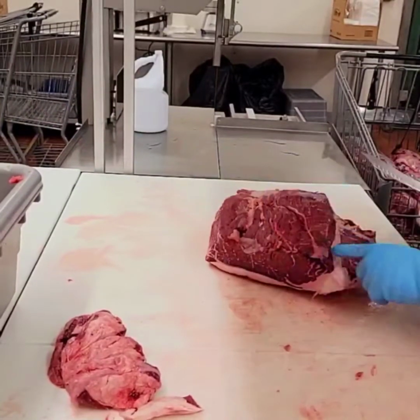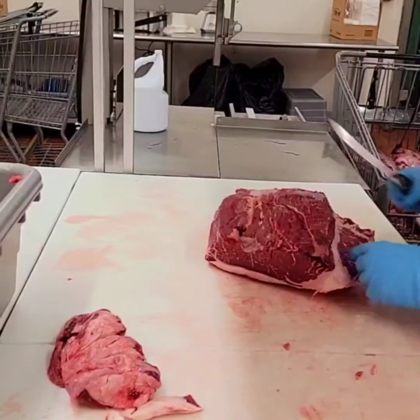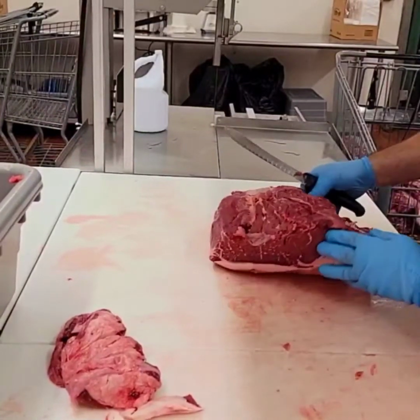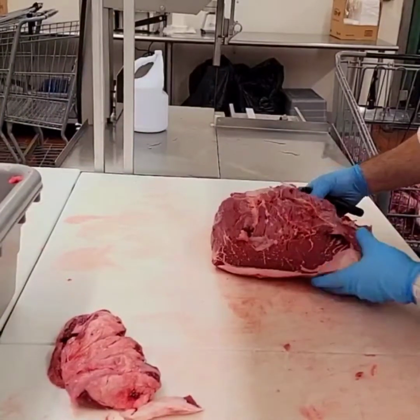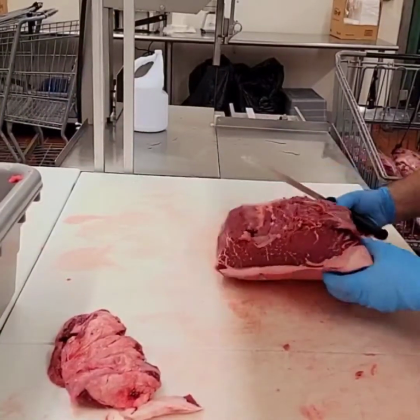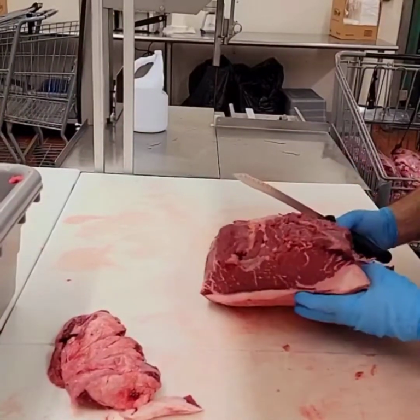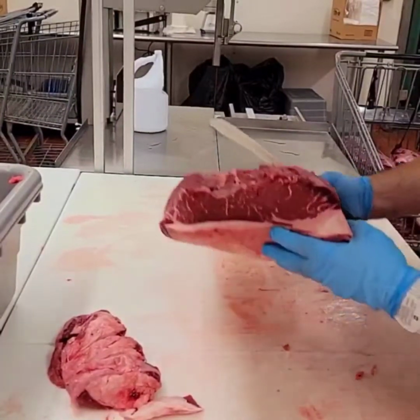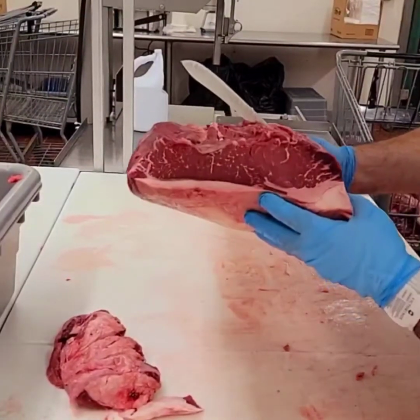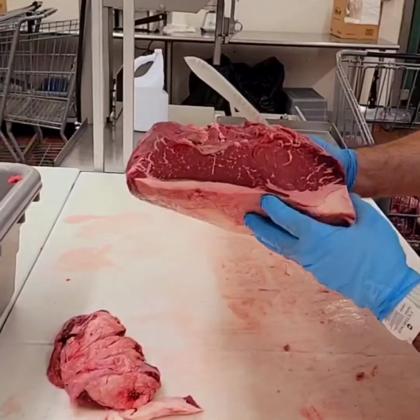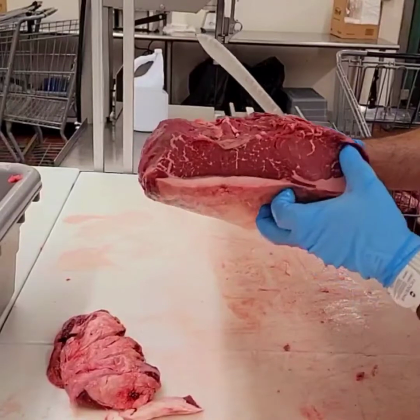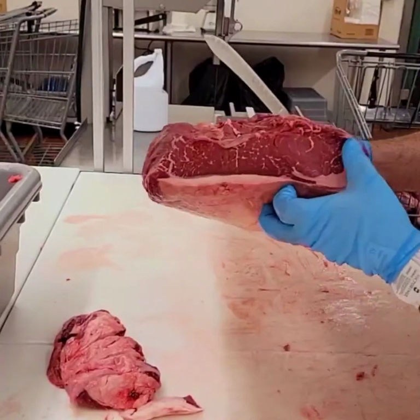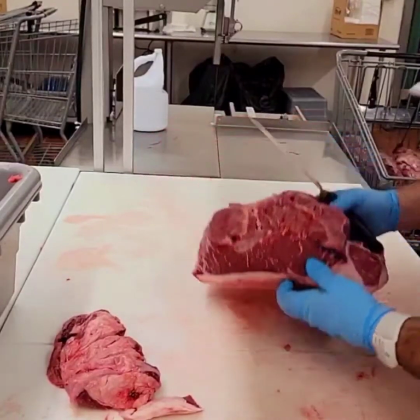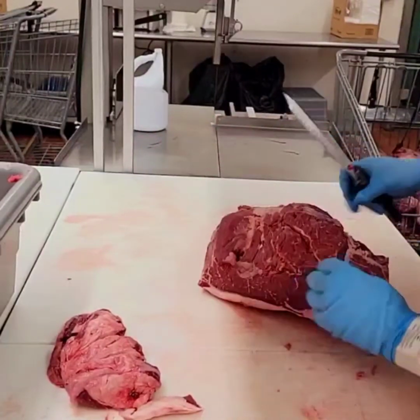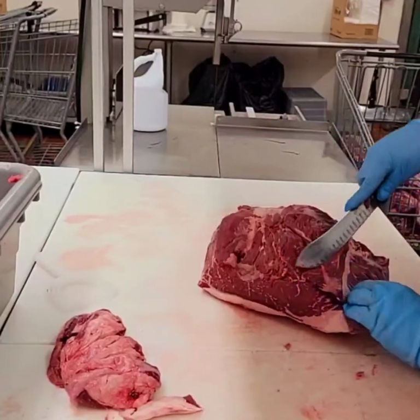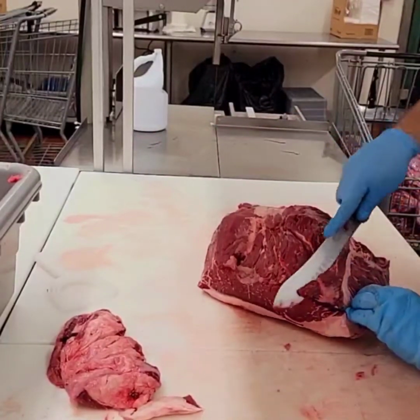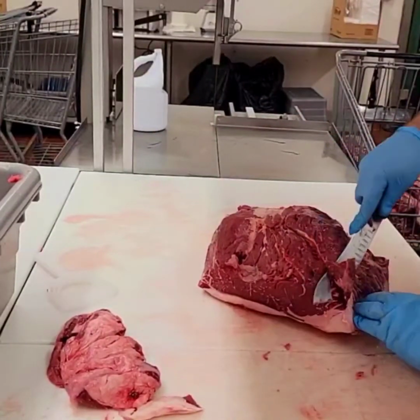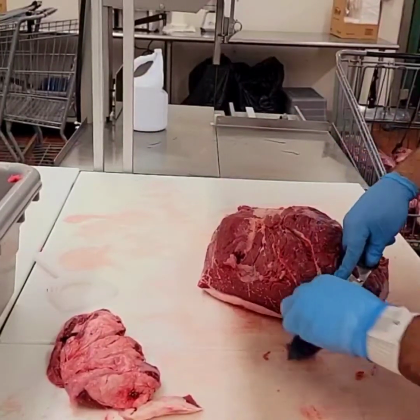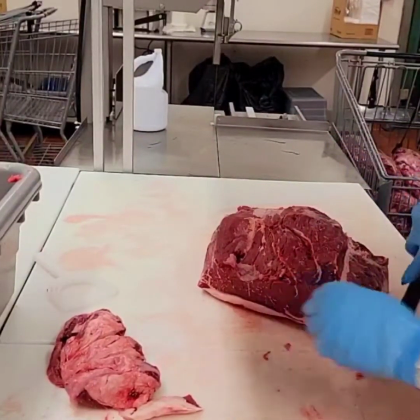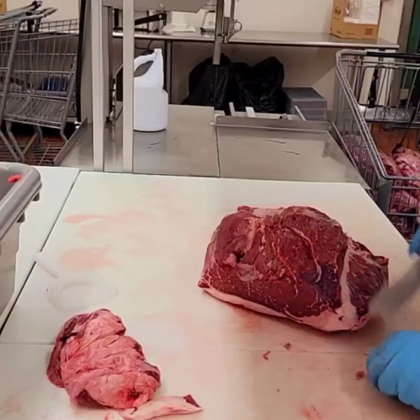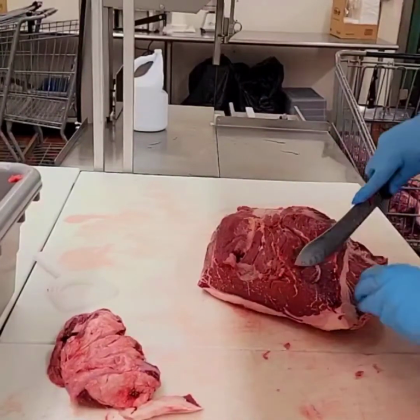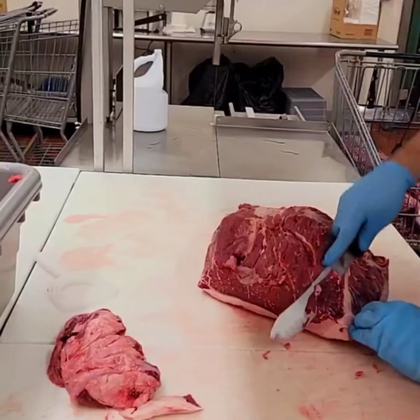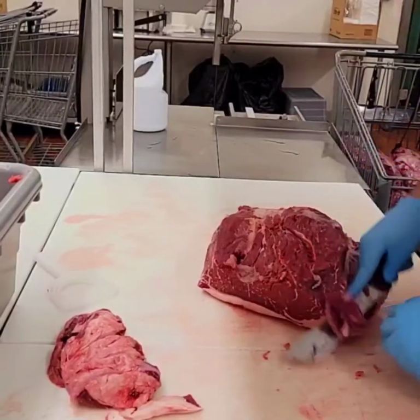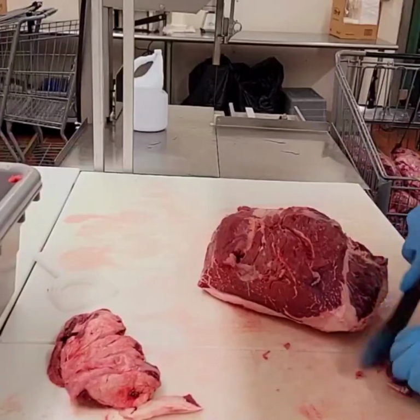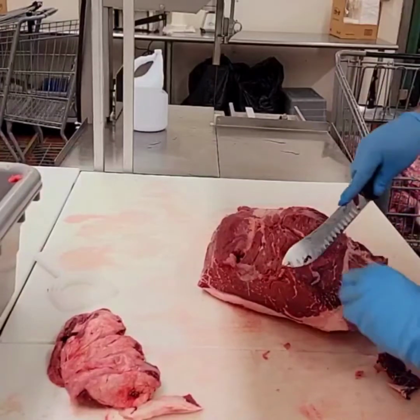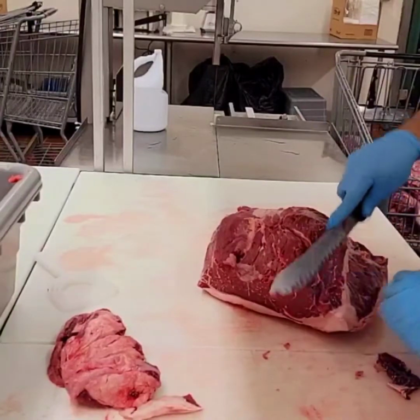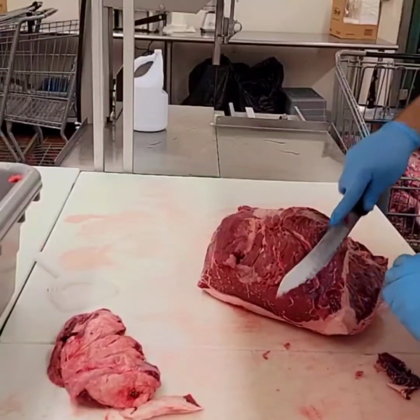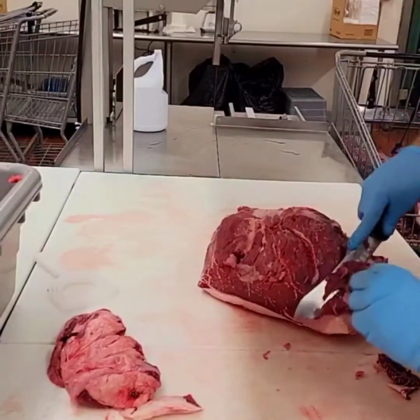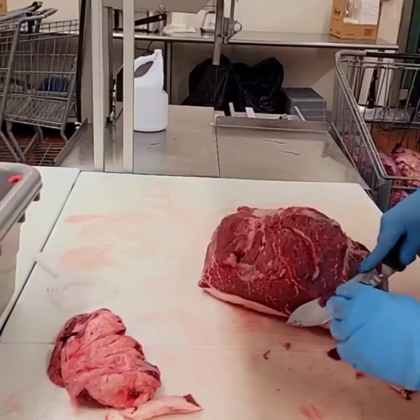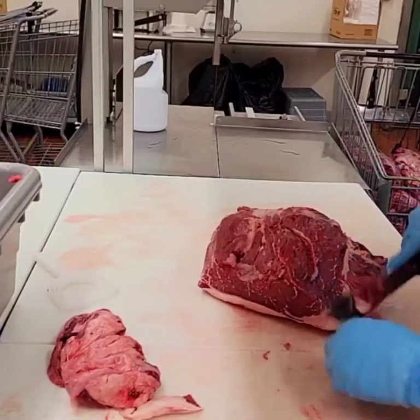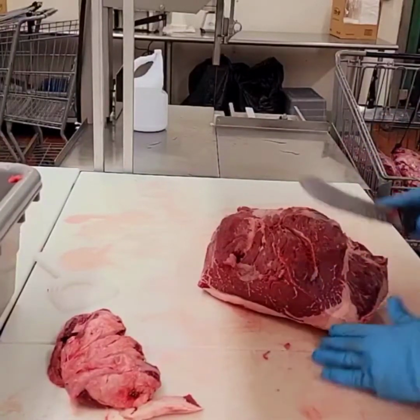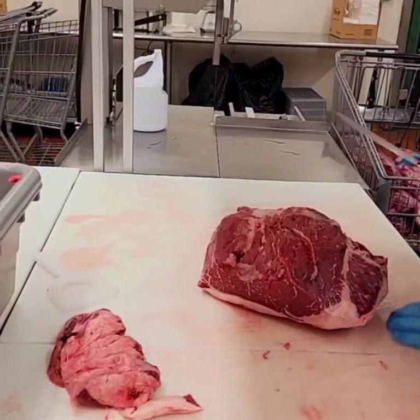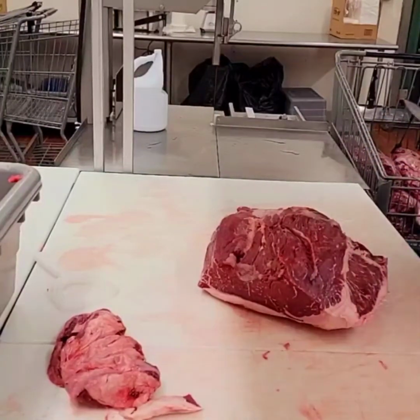Right there is a bit of bloodshot on the corner. We're gonna go ahead and pull that off of there. Let's get rid of that bloodshot — just take it all the way off and throw it away. You don't want that in your grind.